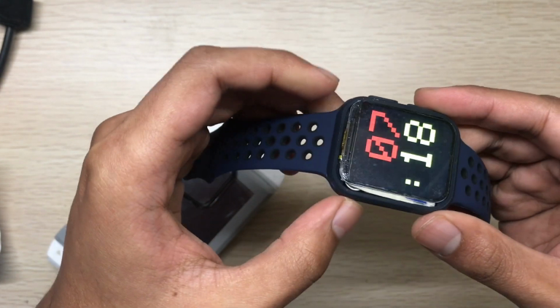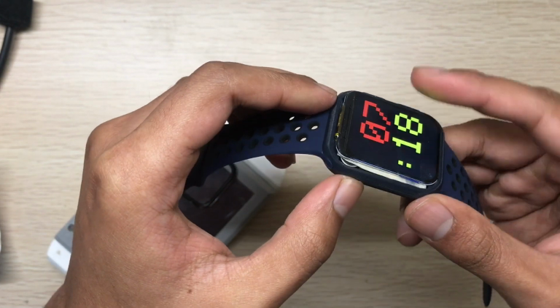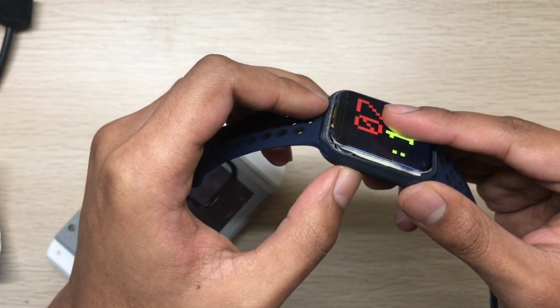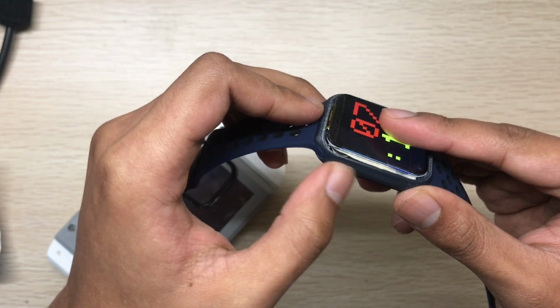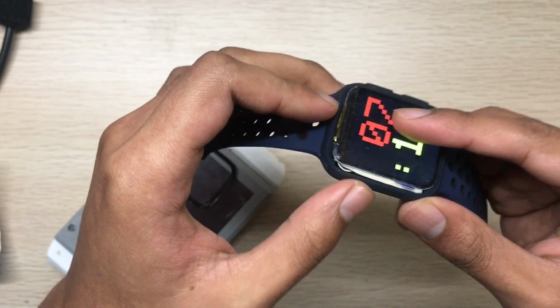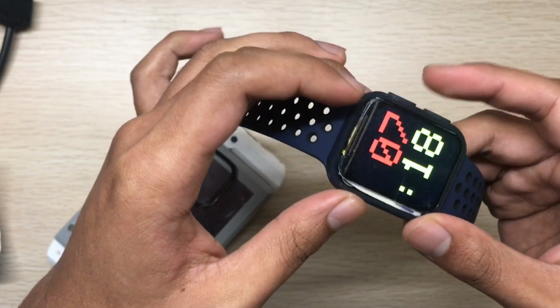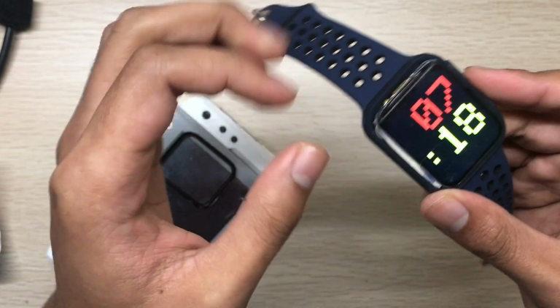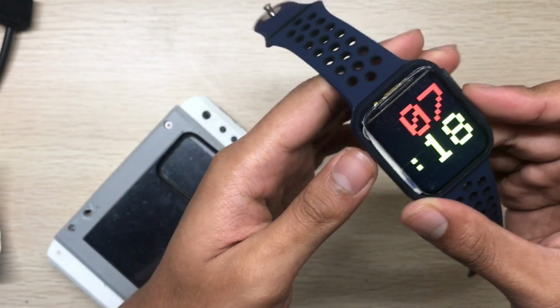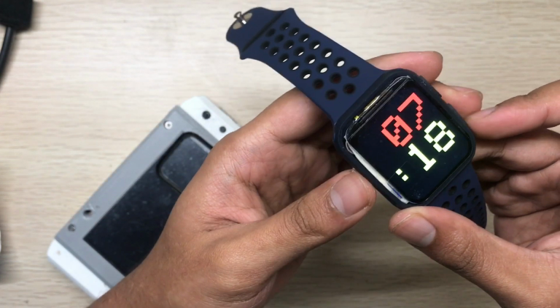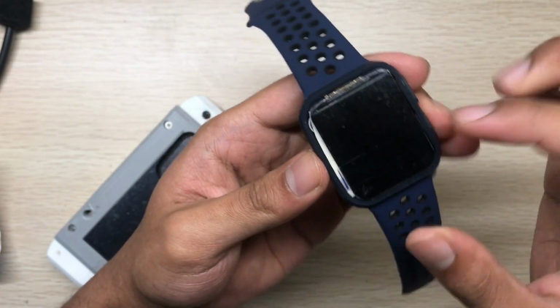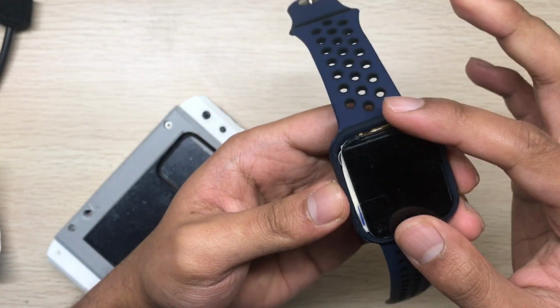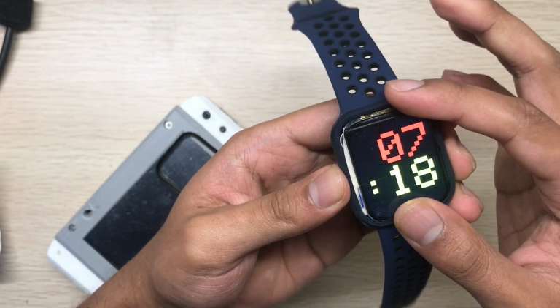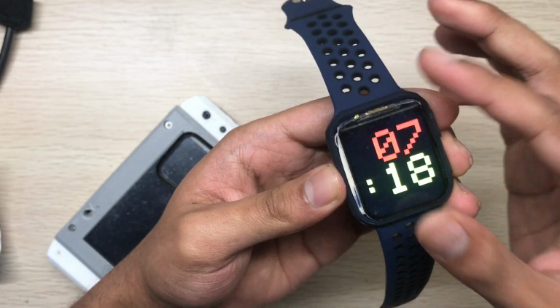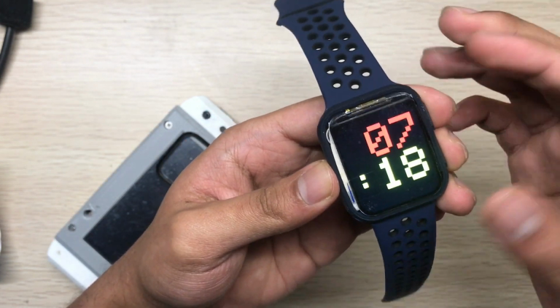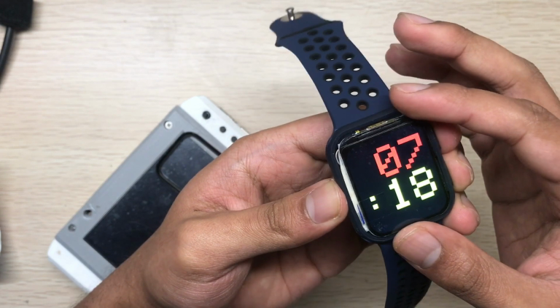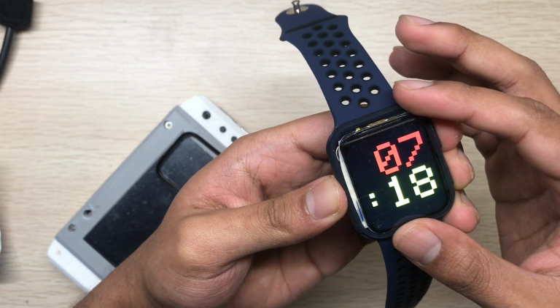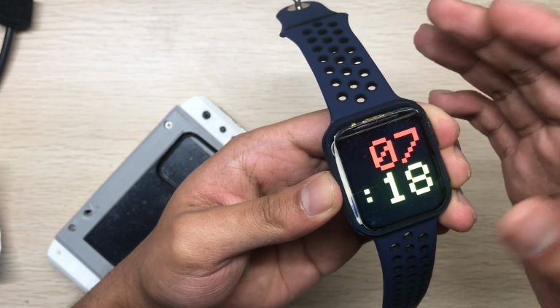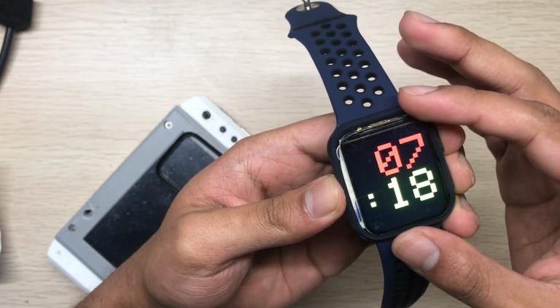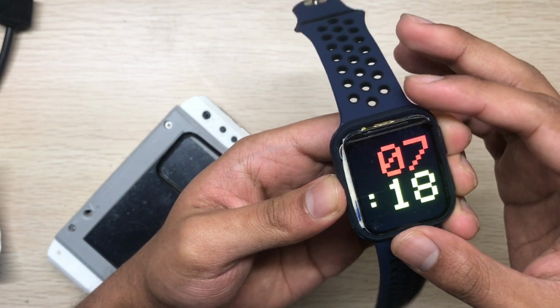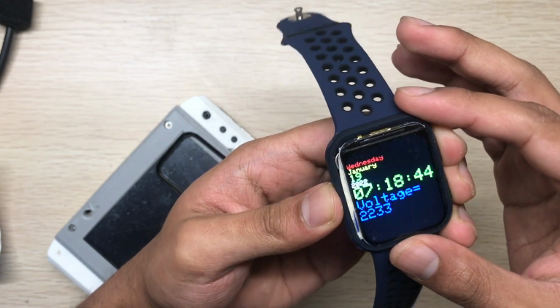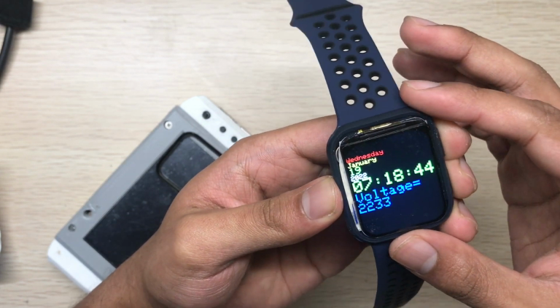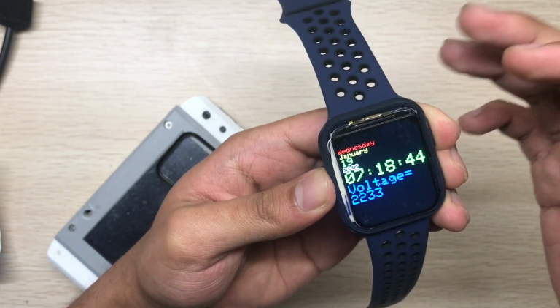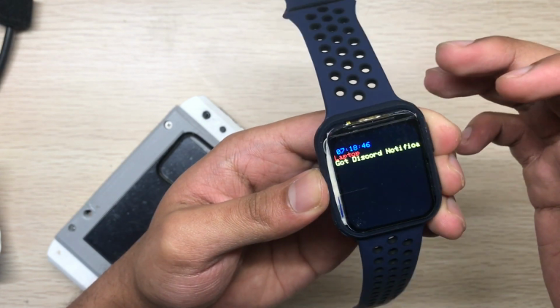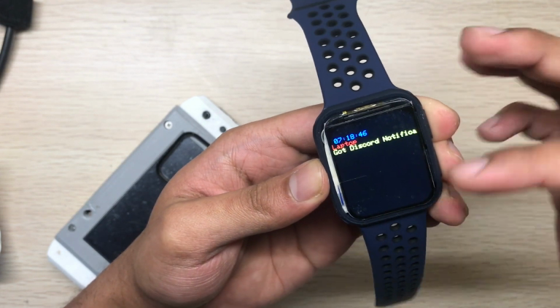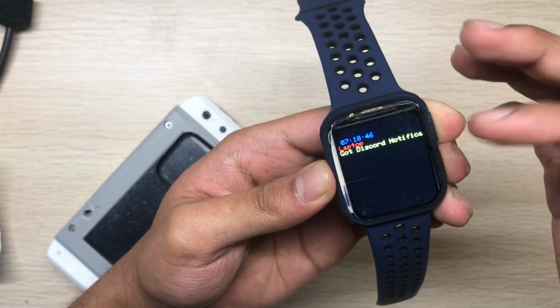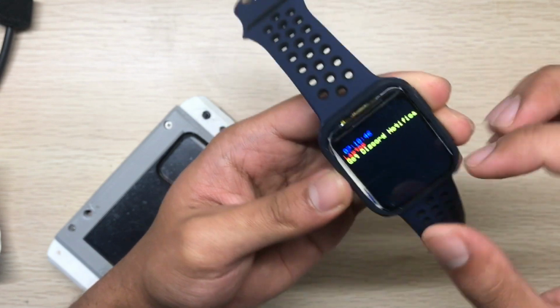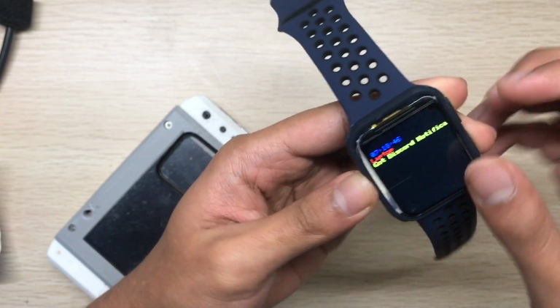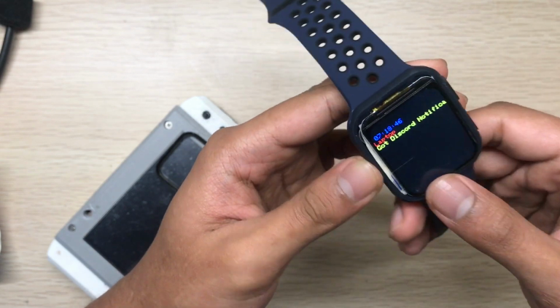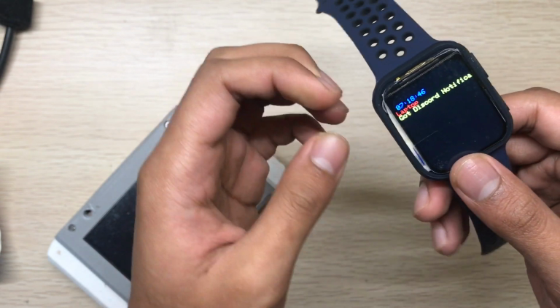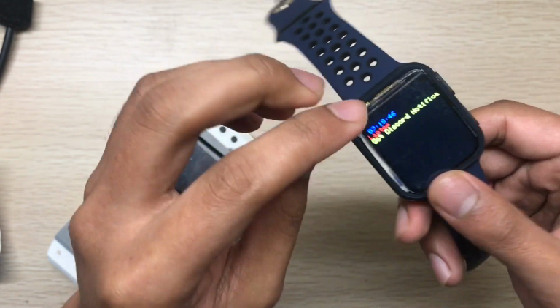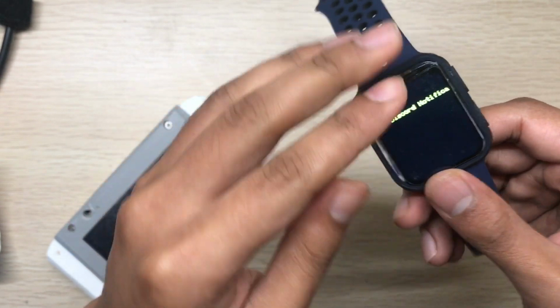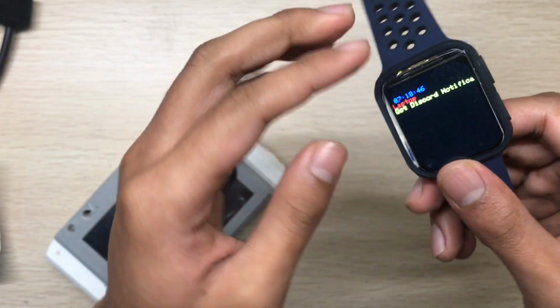I wanted to add another button on this side, but two buttons is enough. One is for showing the watch face or lighting the display to see the time, and the other is for details and notifications. So let's see the internals.